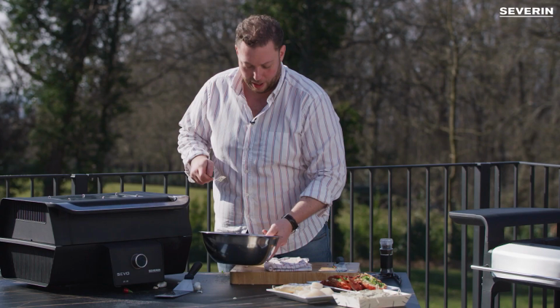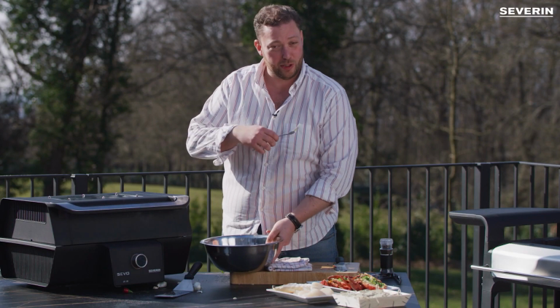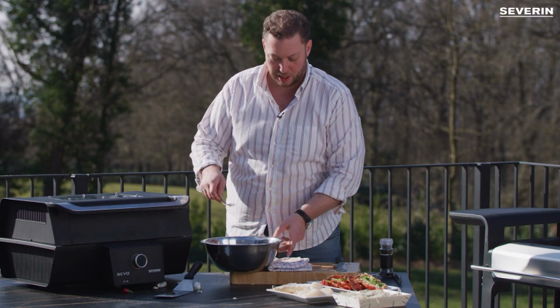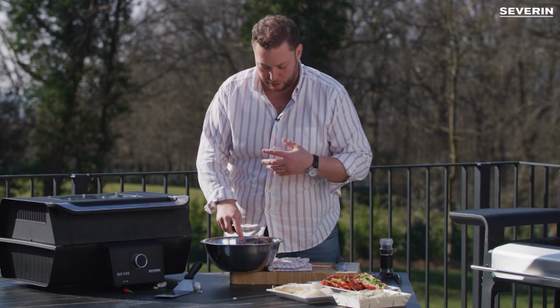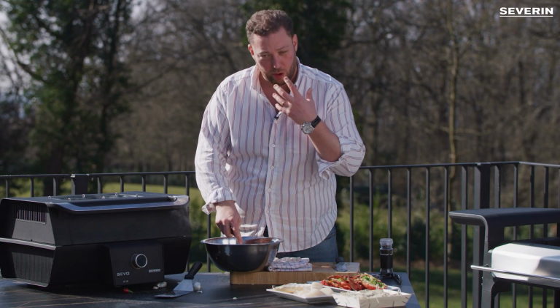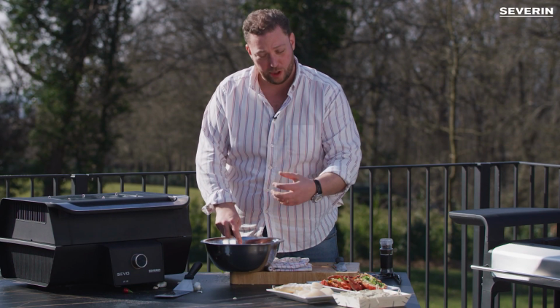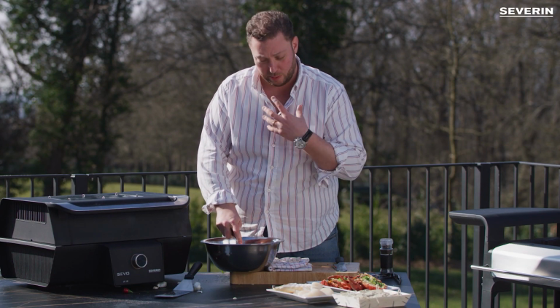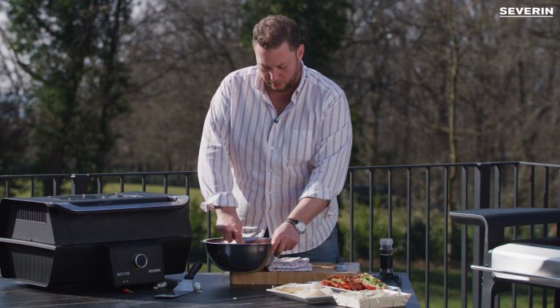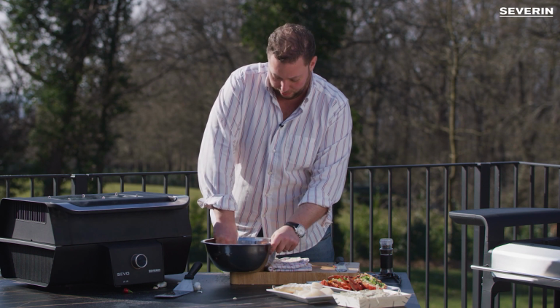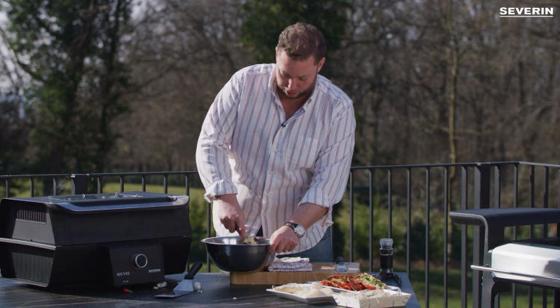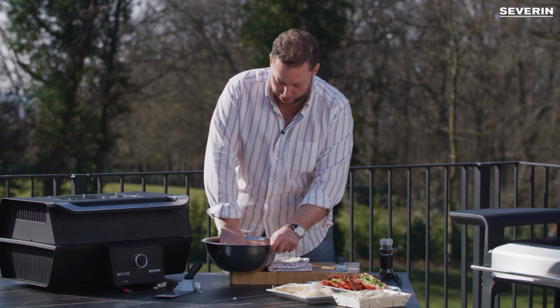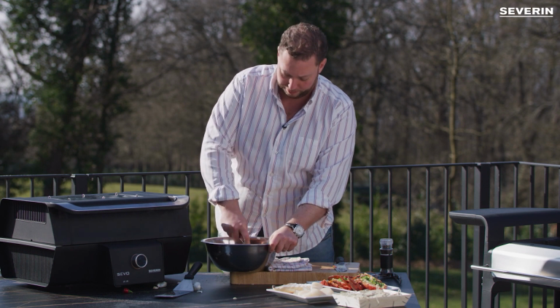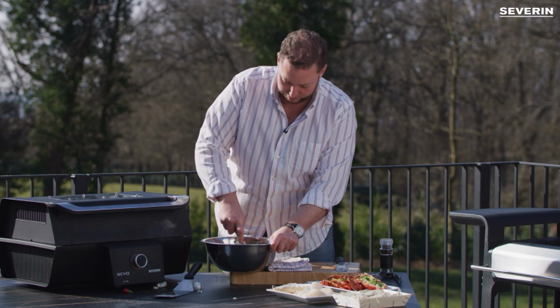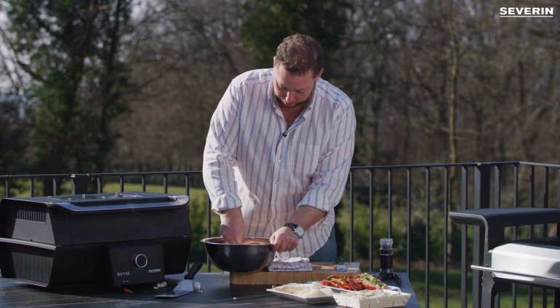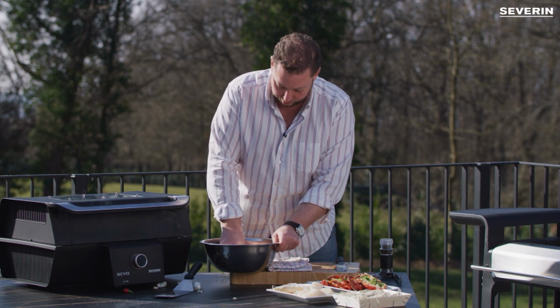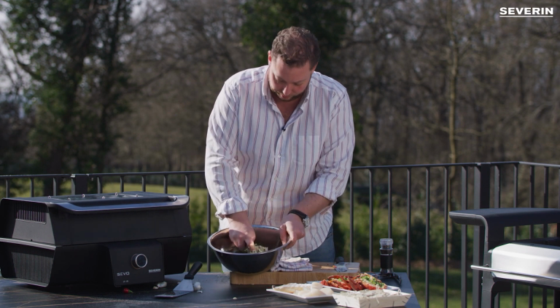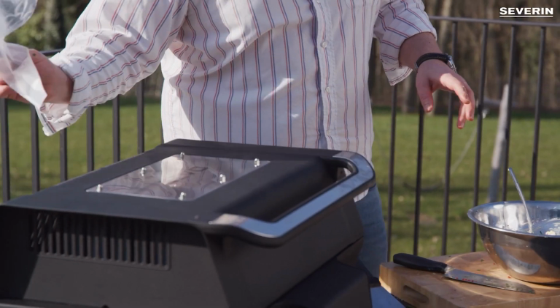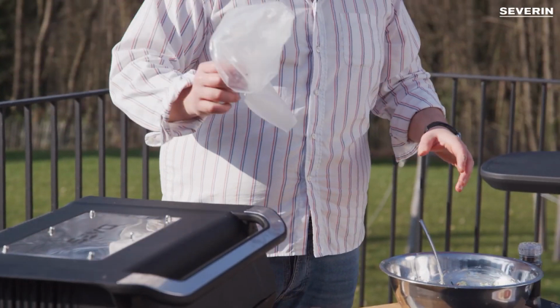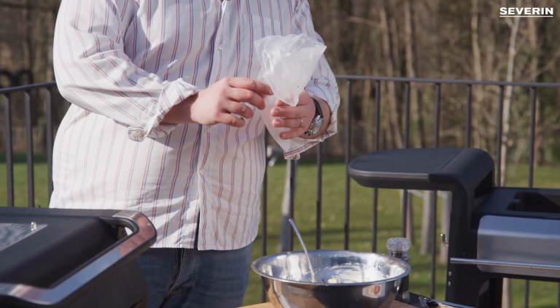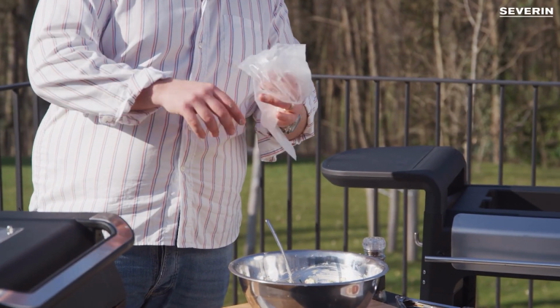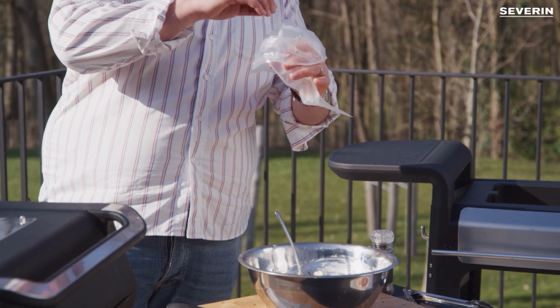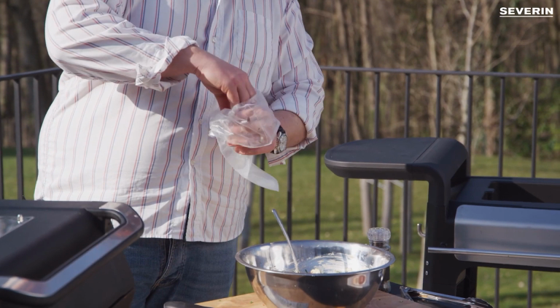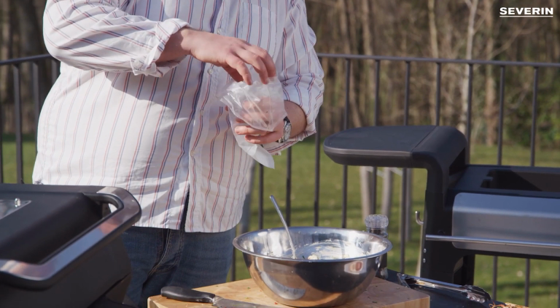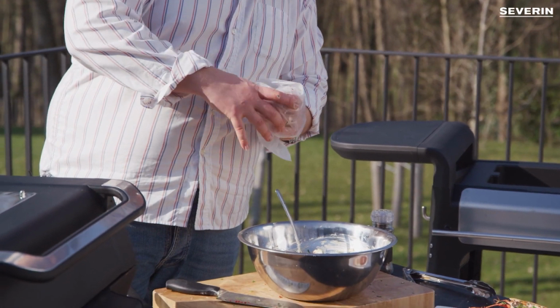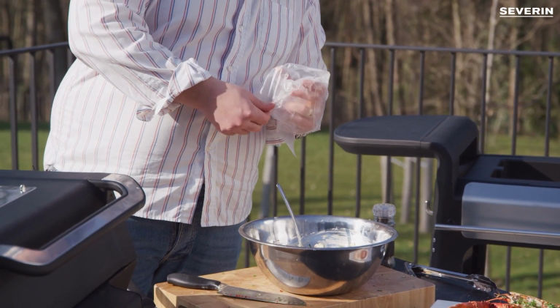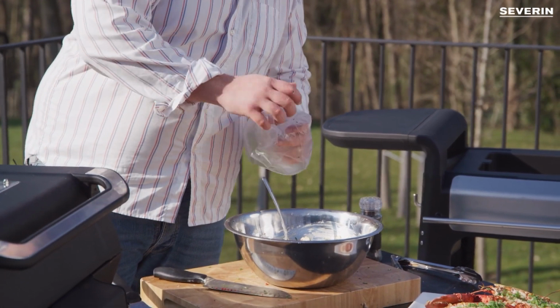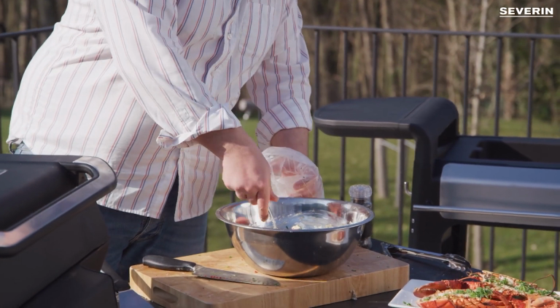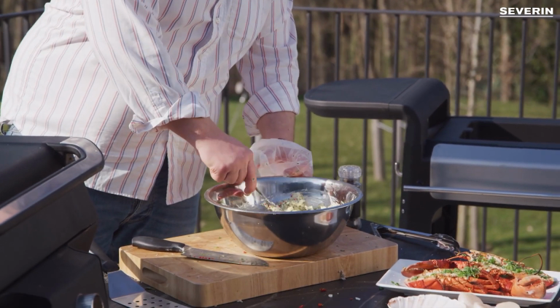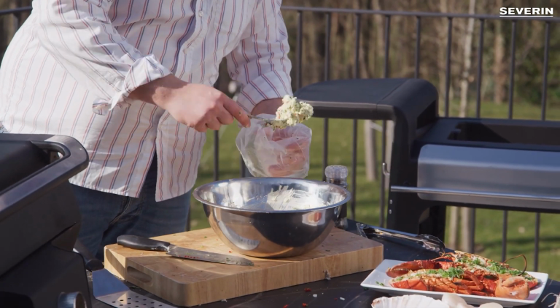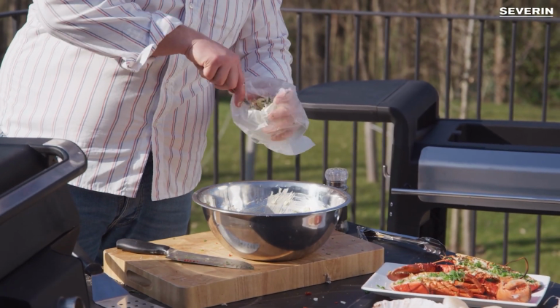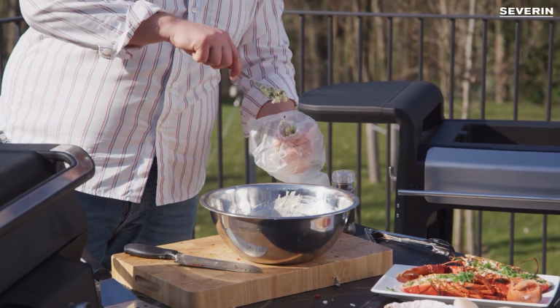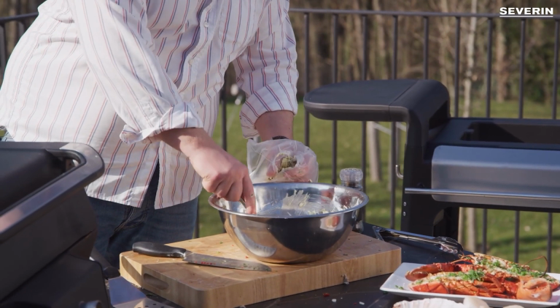And we just mix it up until we have a homogeneous, smooth compound butter. Now take a piping bag and fill it up with our compound butter.